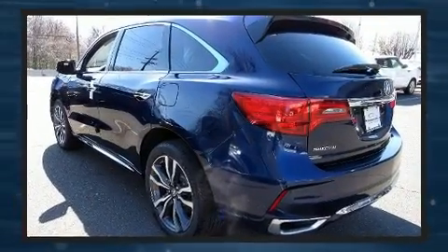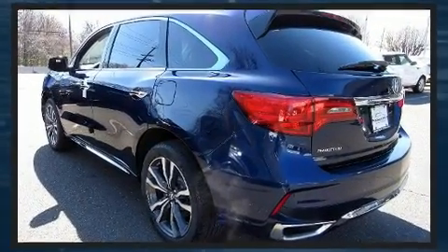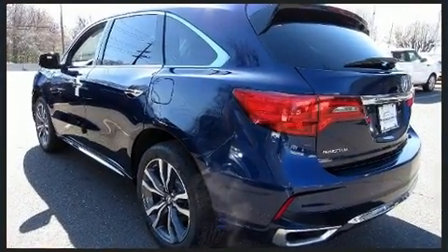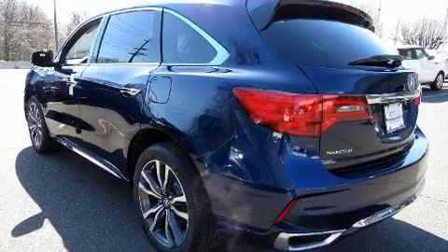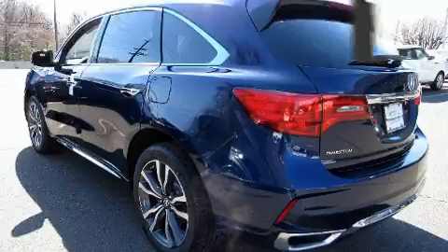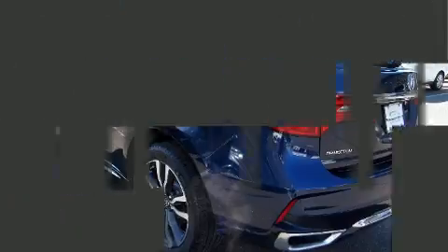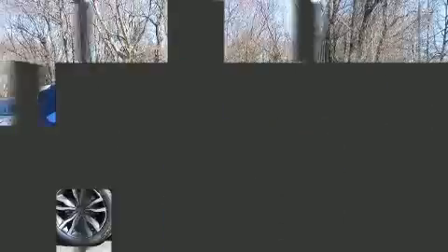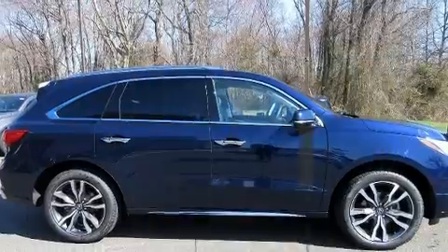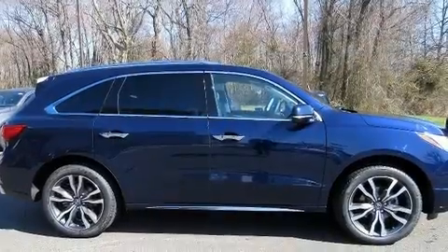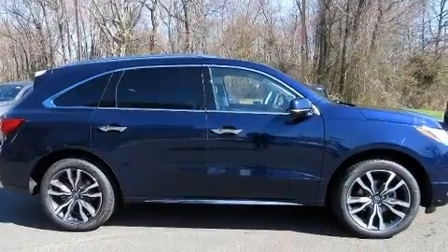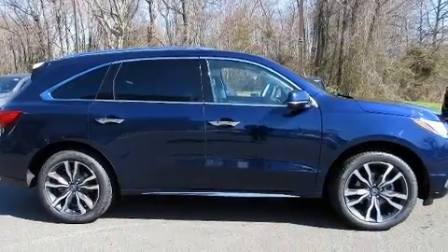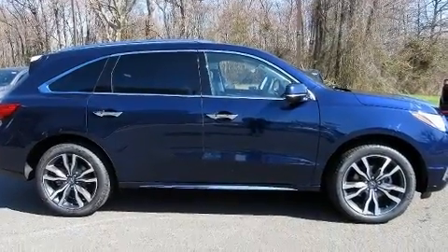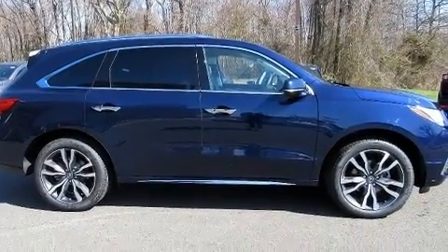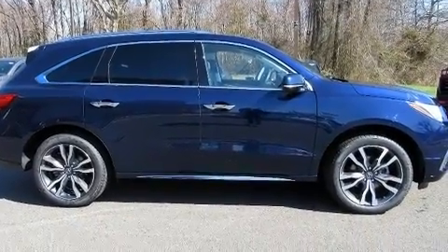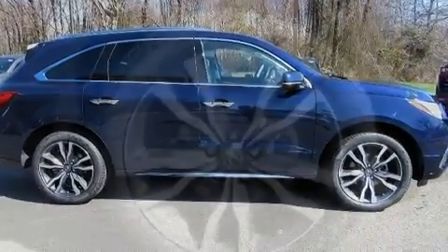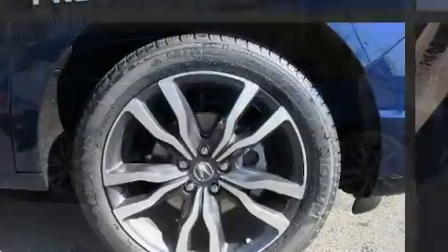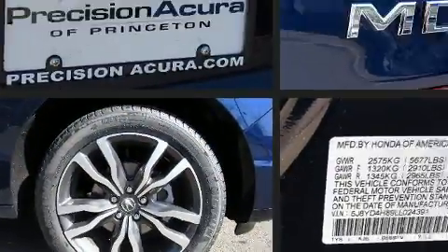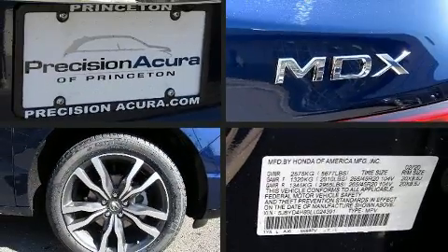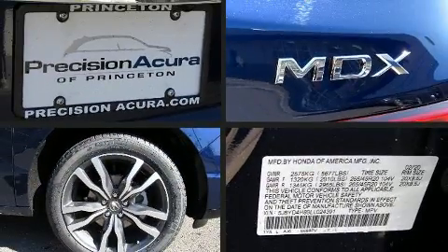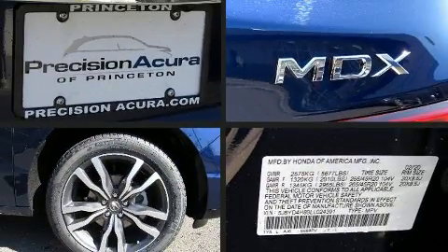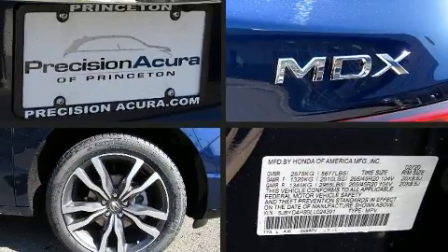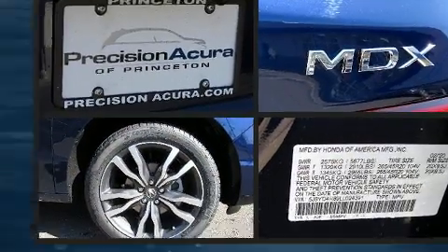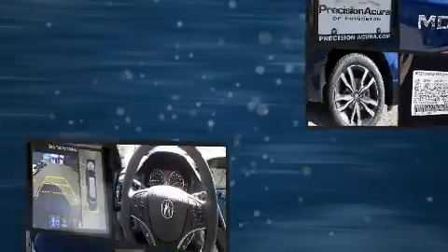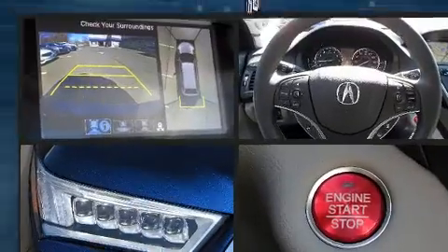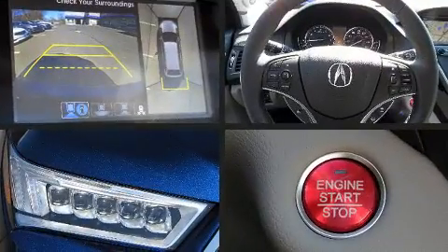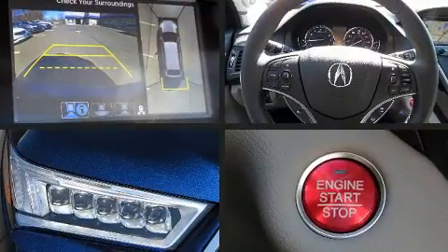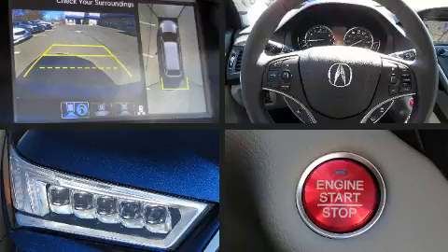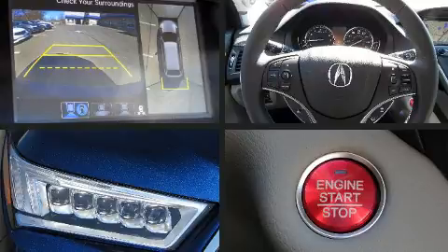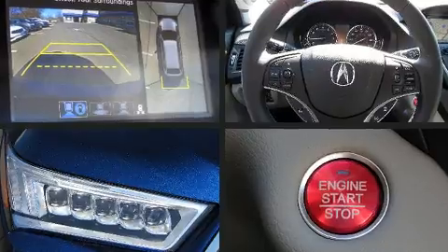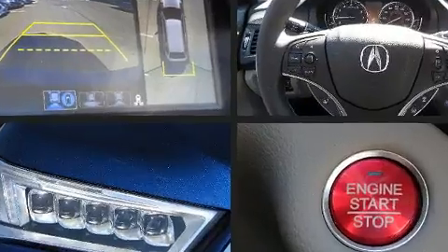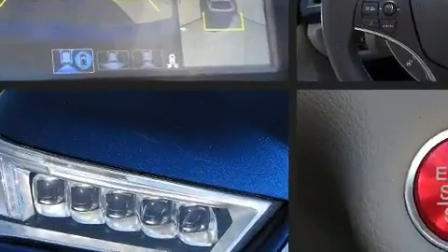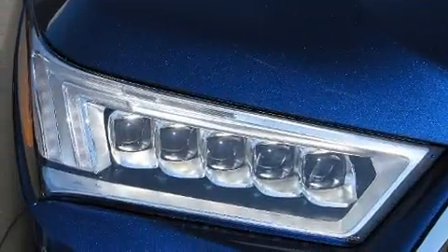Acura prioritized fit and finish as evidenced by a built-in garage door transmitter, rain sensing wipers, and leather upholstery. Rear passengers enjoy the seat heating functionality, keeping them warm during the winter months.